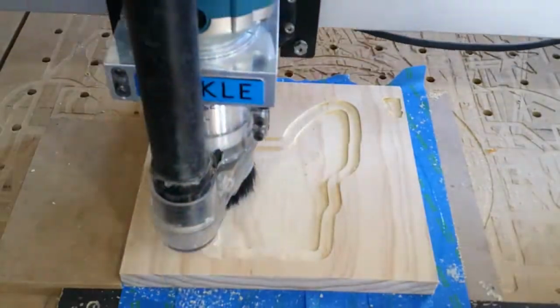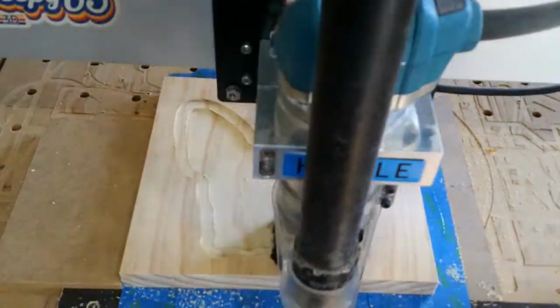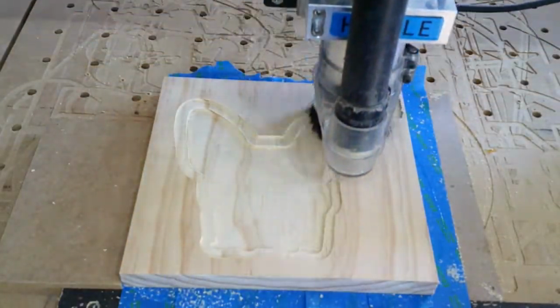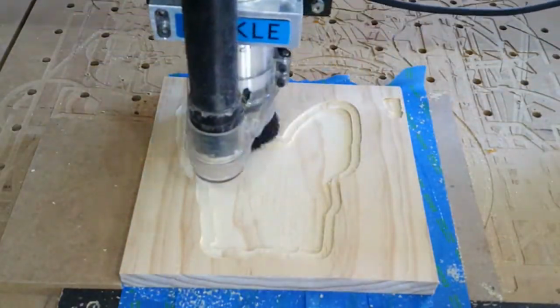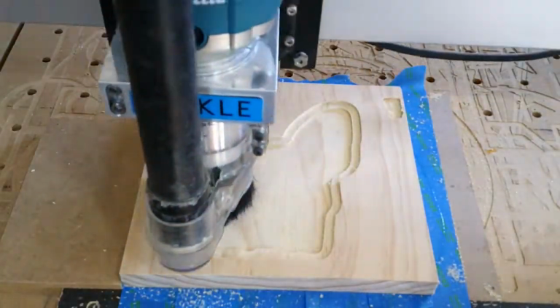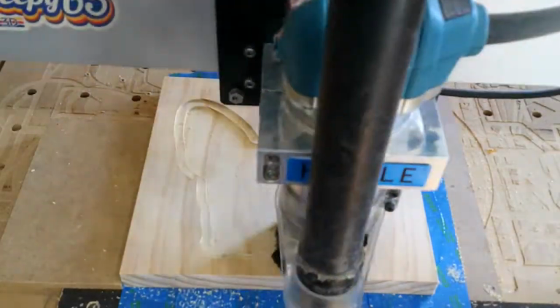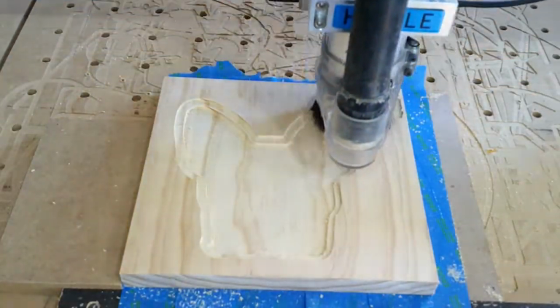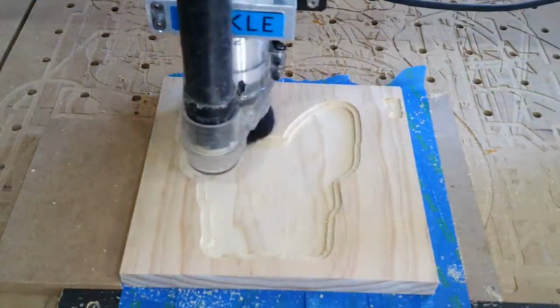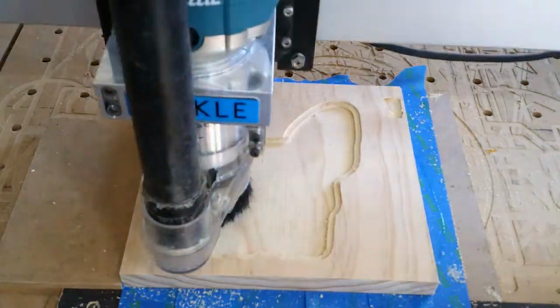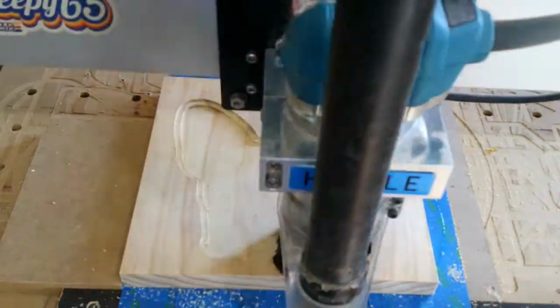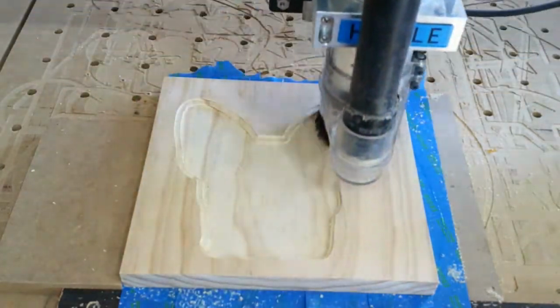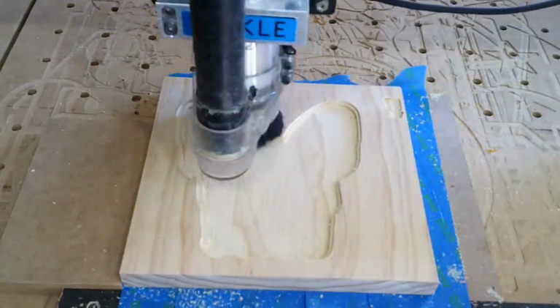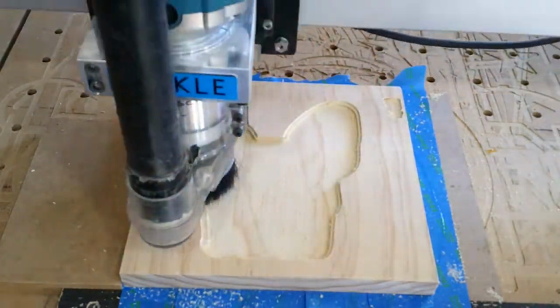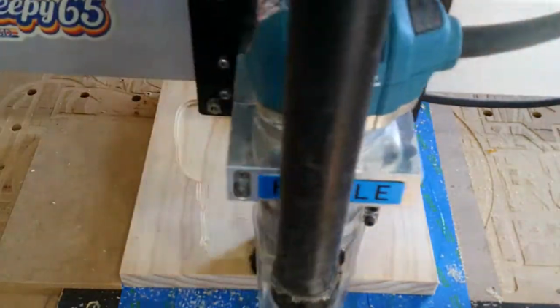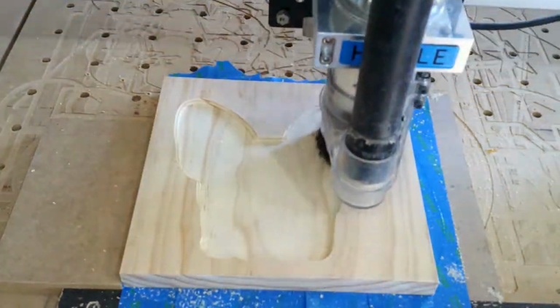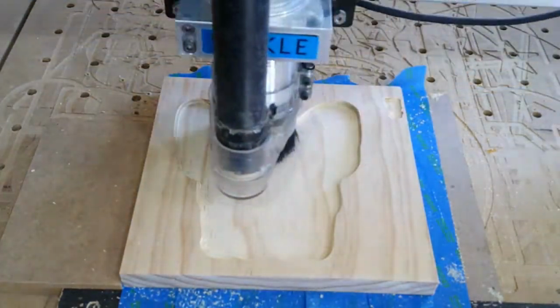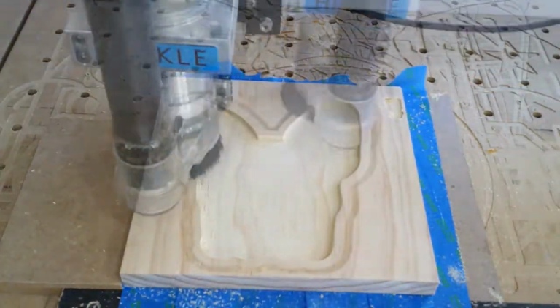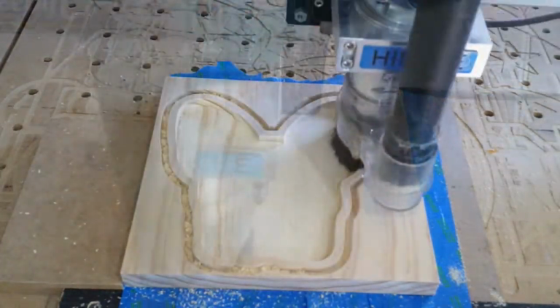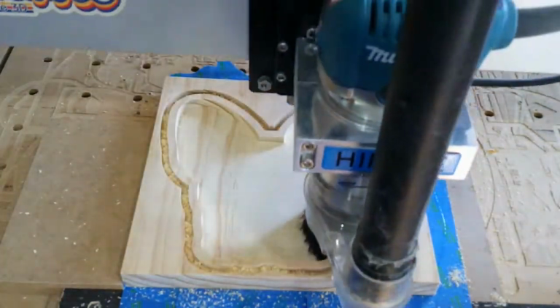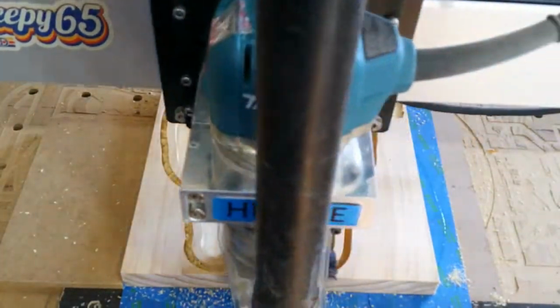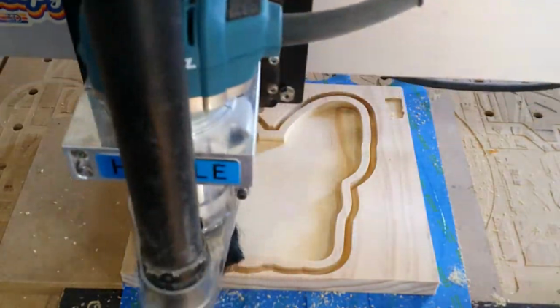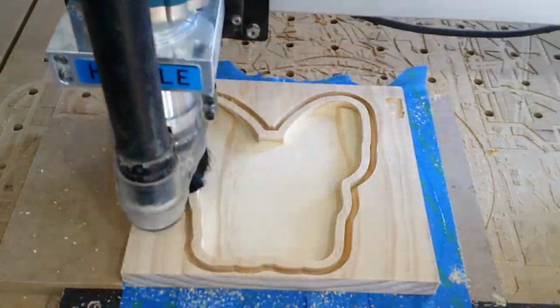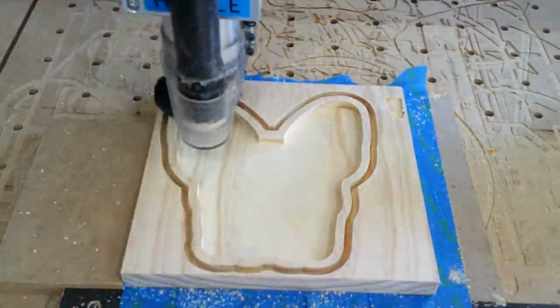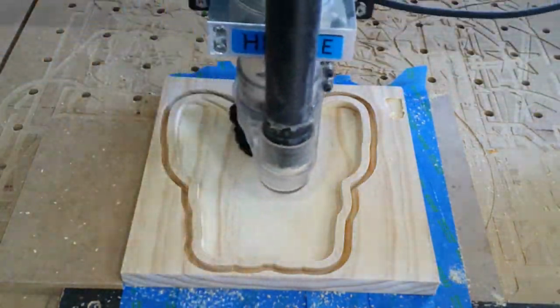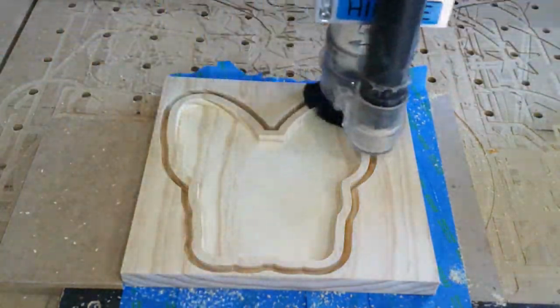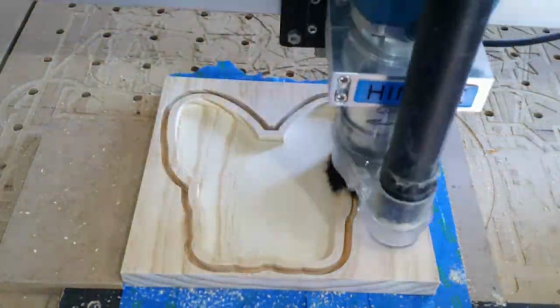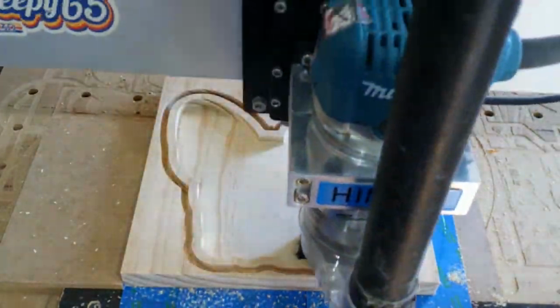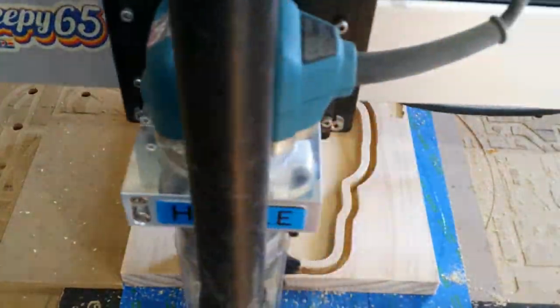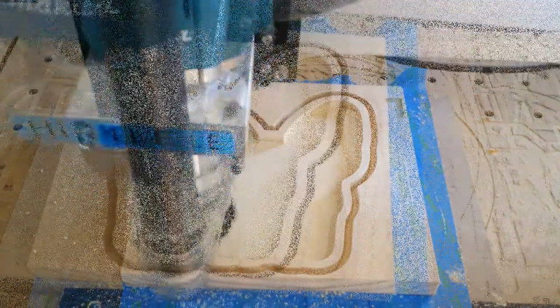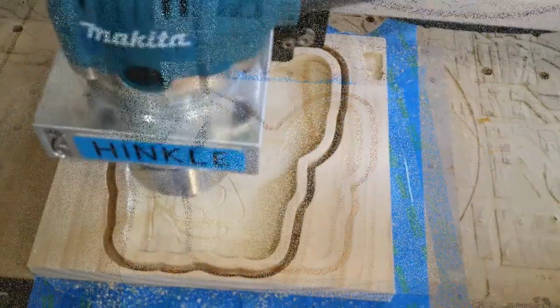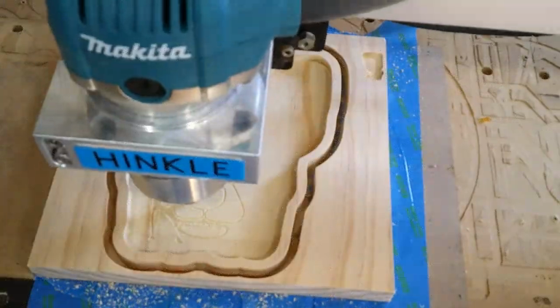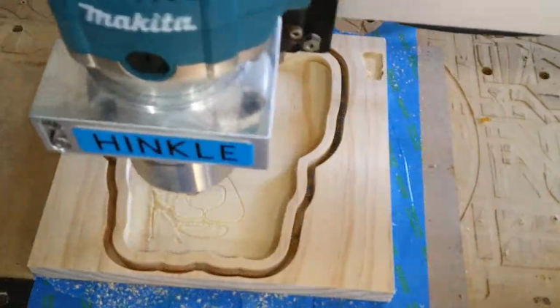Mr. Capers is obviously a different shape here, but it's going to be the same steps. We're going to cut out the center to create the tray or the bowl, then go around the outside to cut it loose, switch to a V-bit, and we'll put the detail in the center.